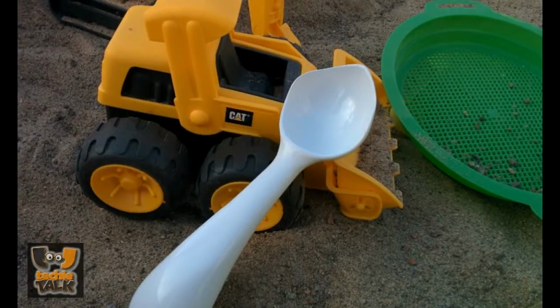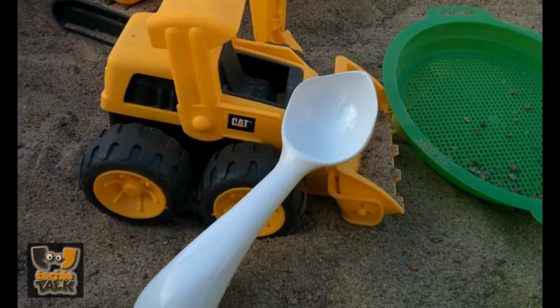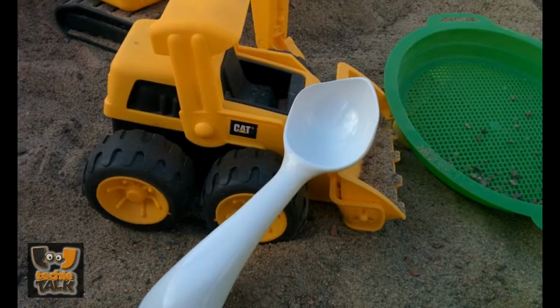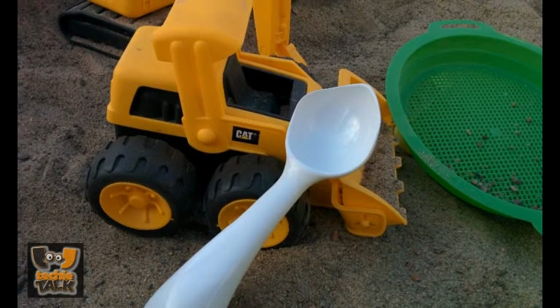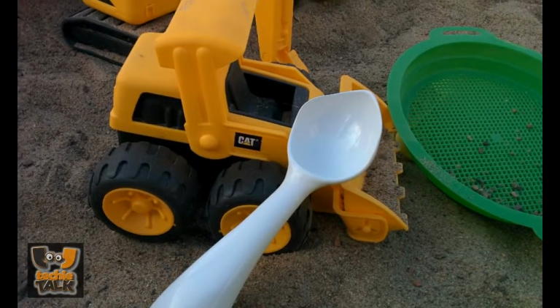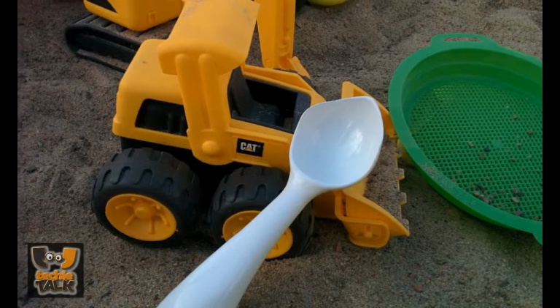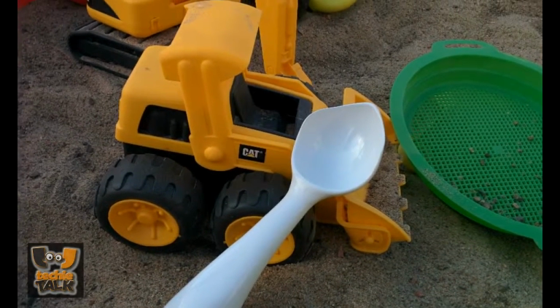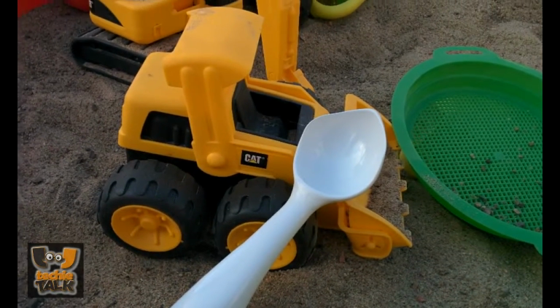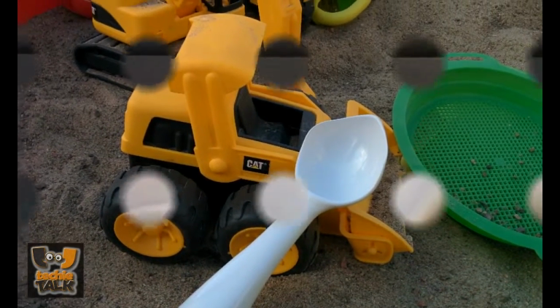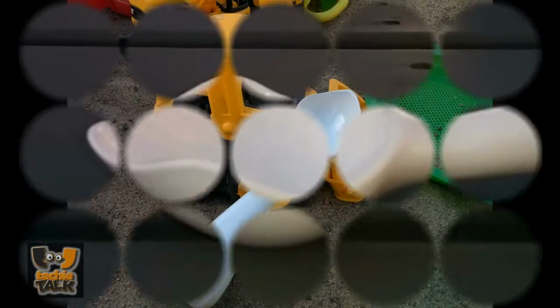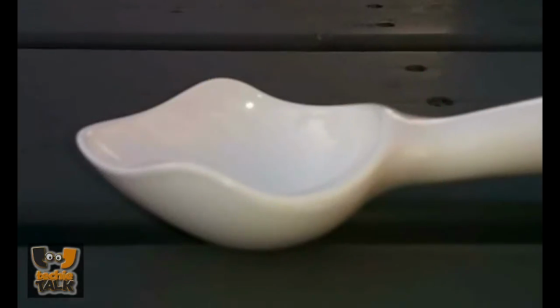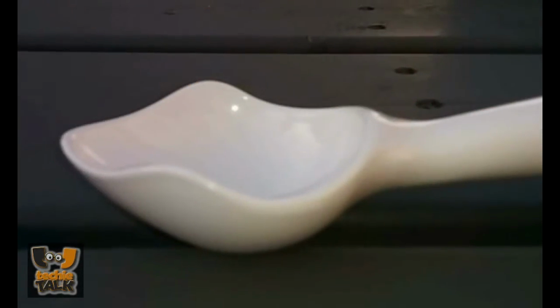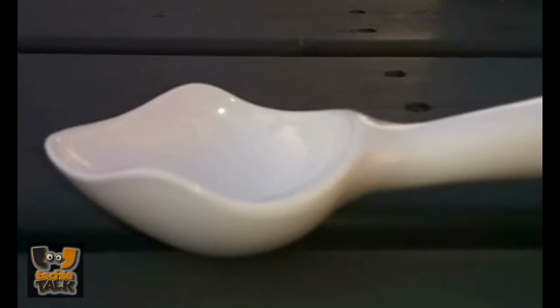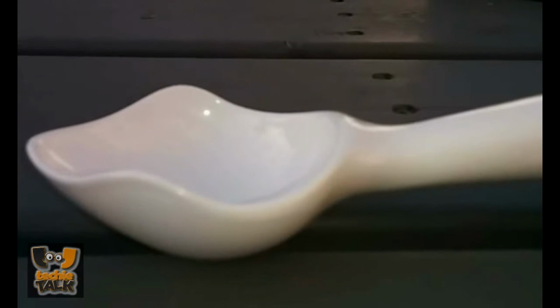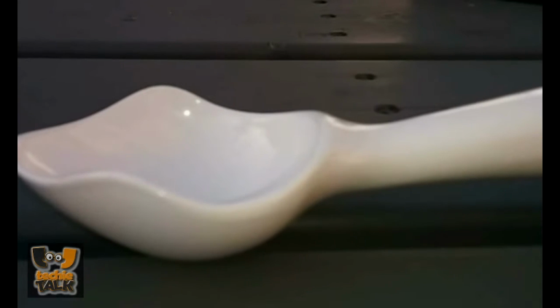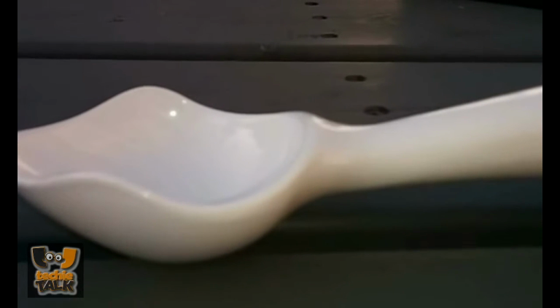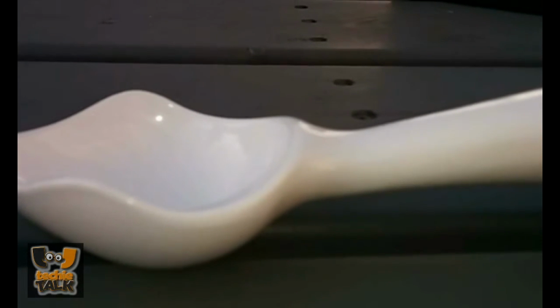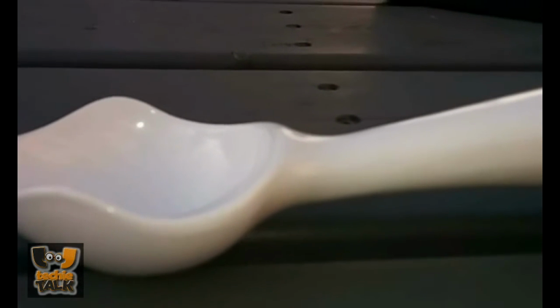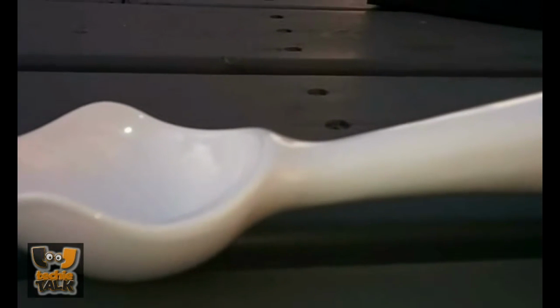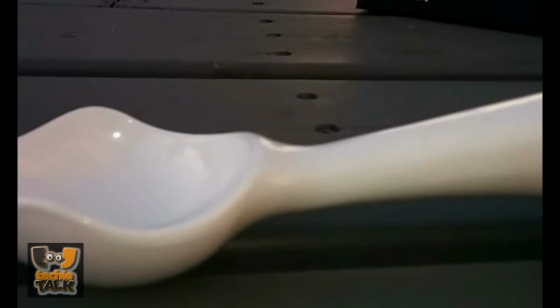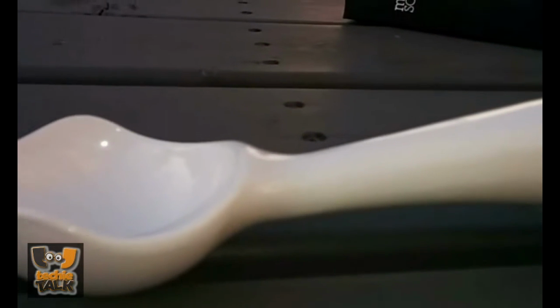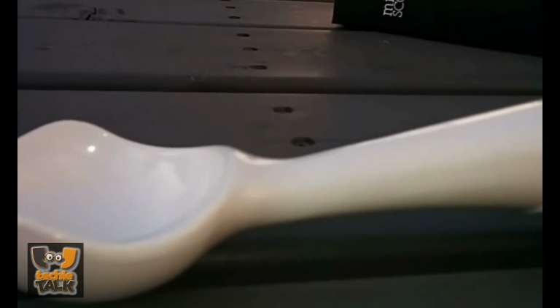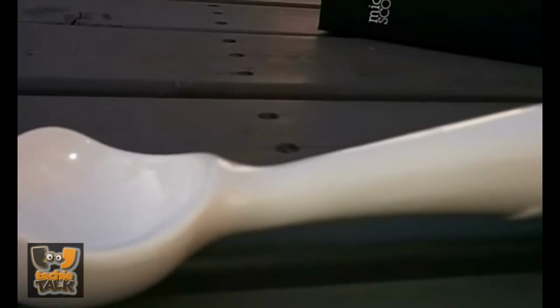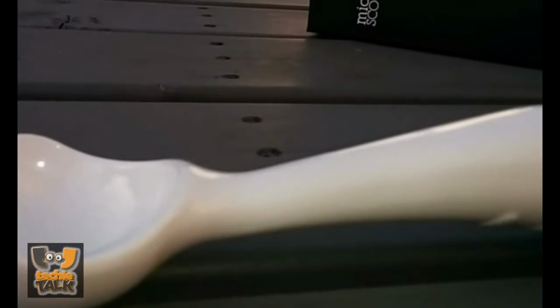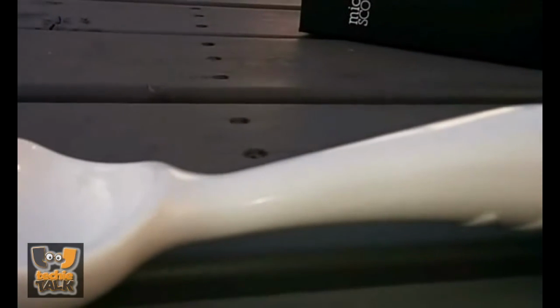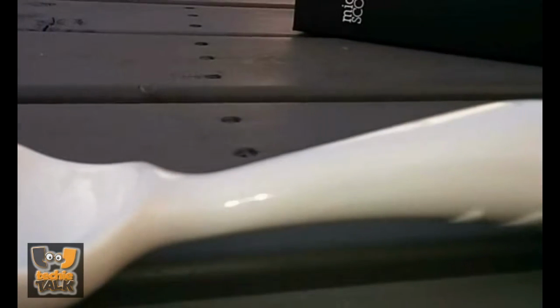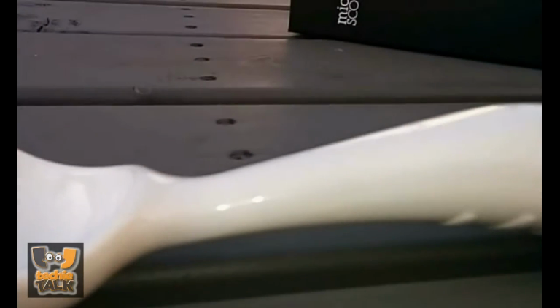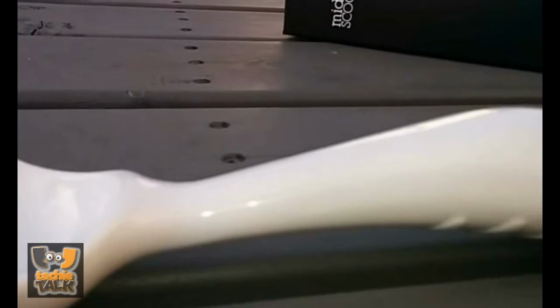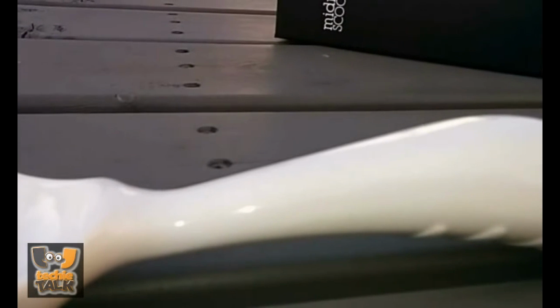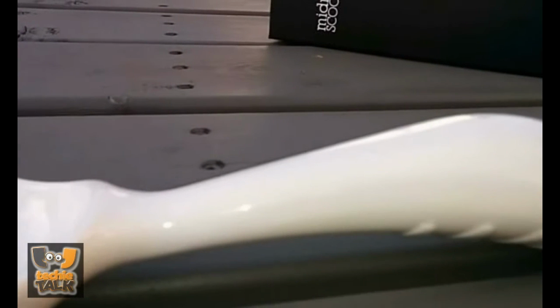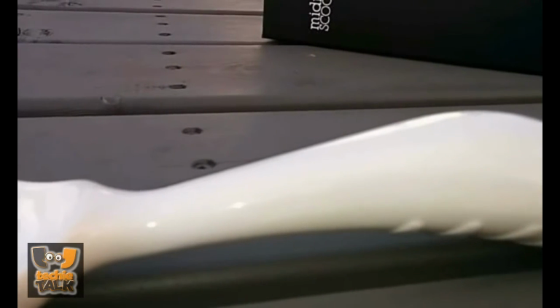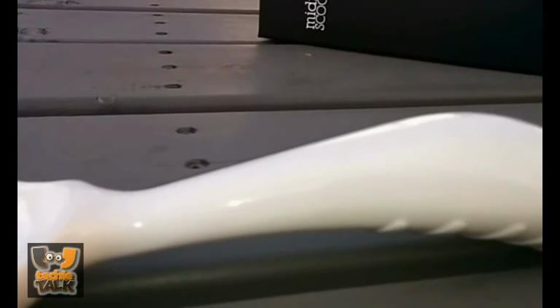In addition to minimizing the strain placed on the user's wrist, Chu says that the Midnight Scoop's push-focused design means that ice cream can be scooped much more quickly. This, he explains, is again due to the extra force that can be applied to the scoop.